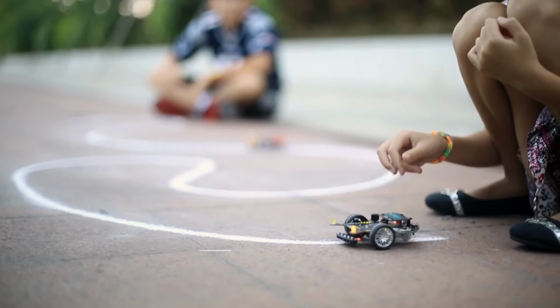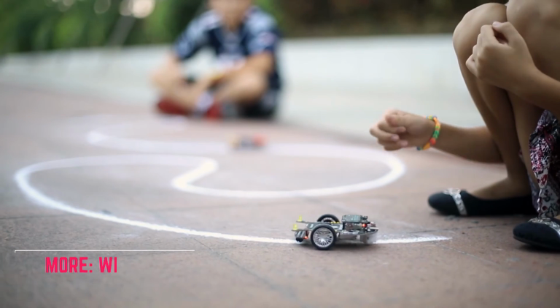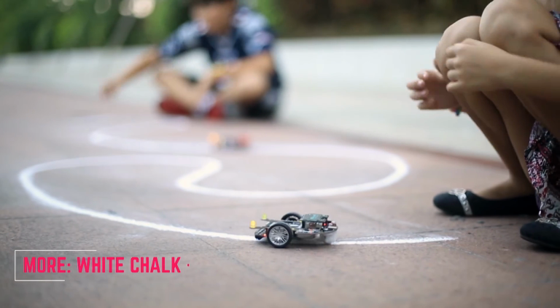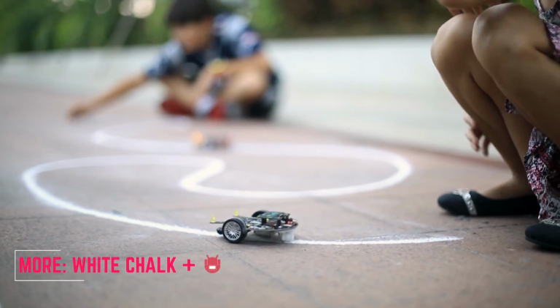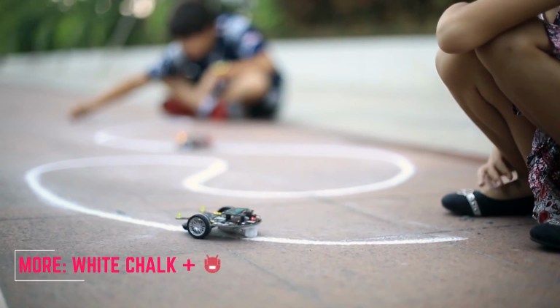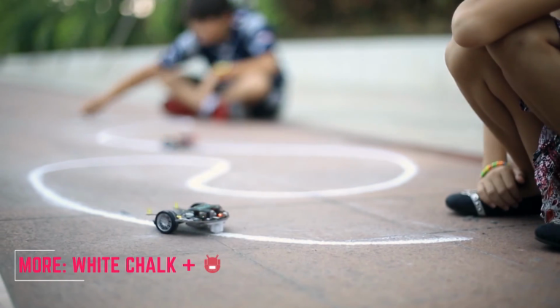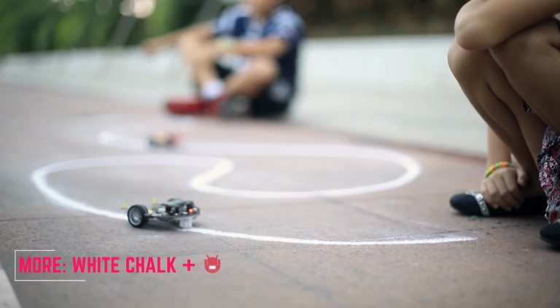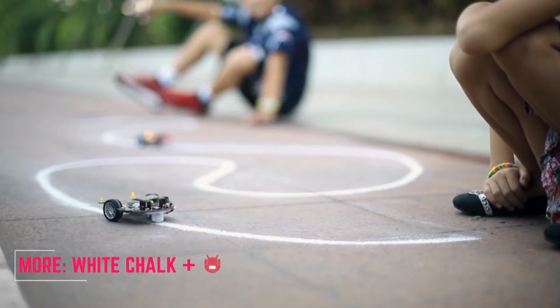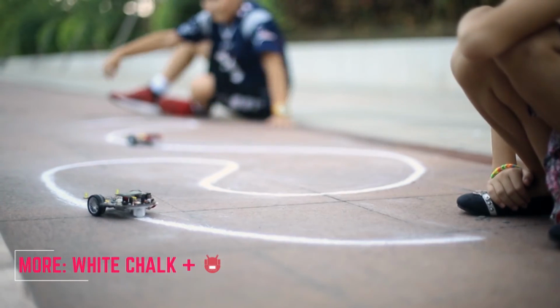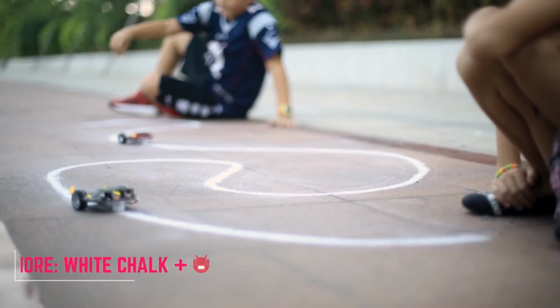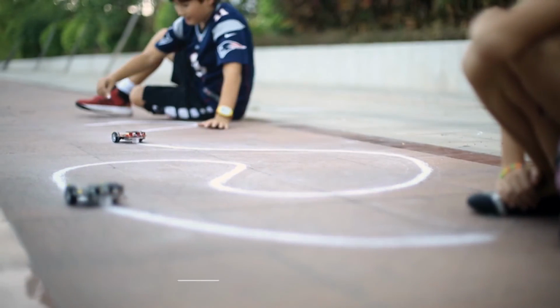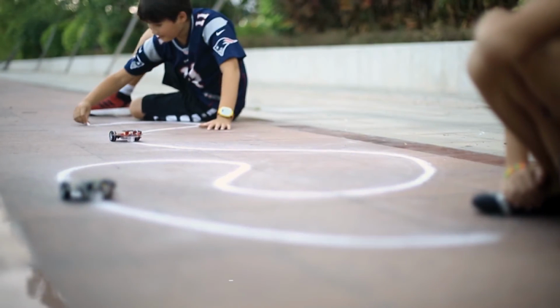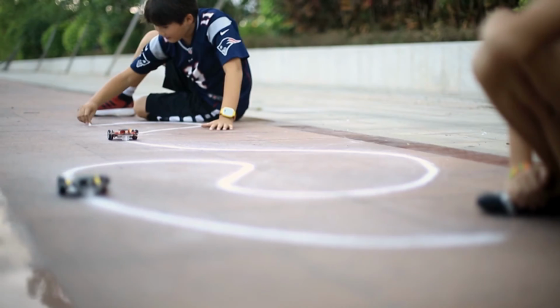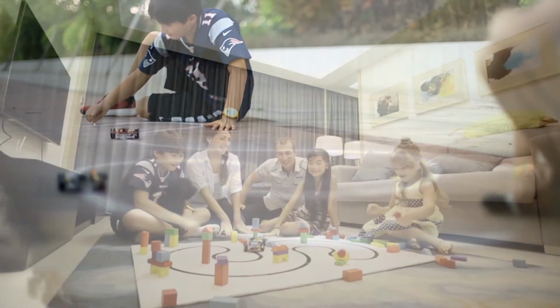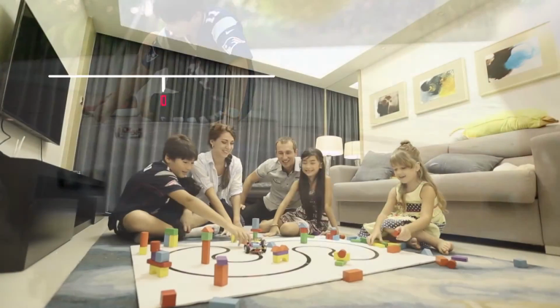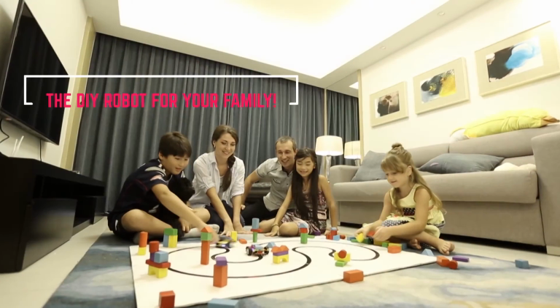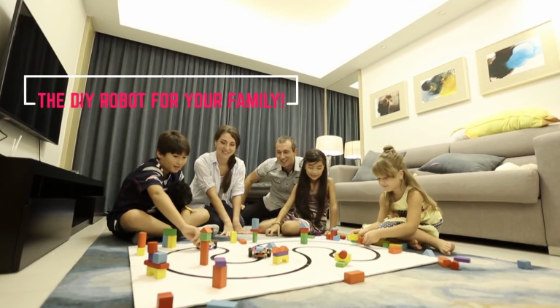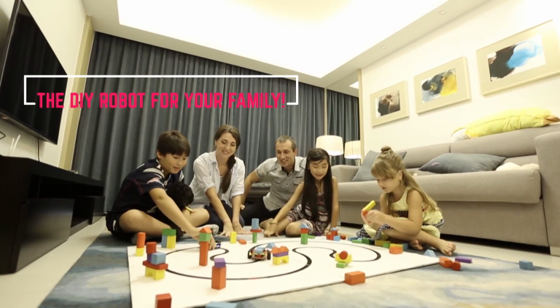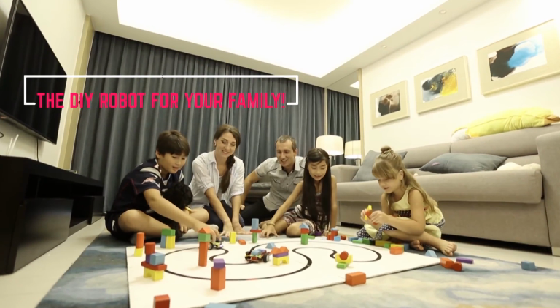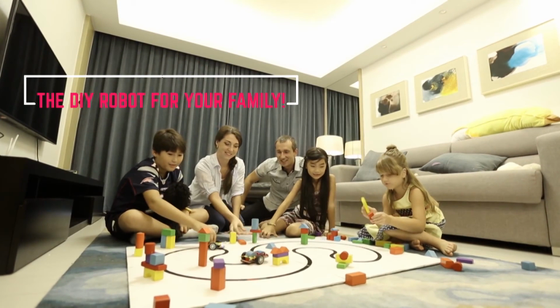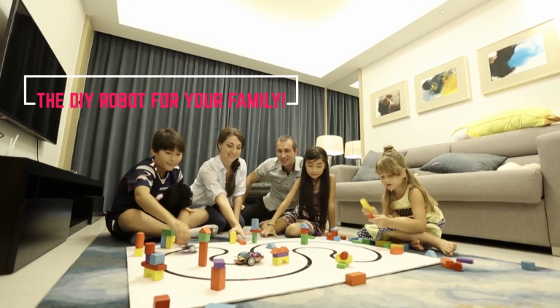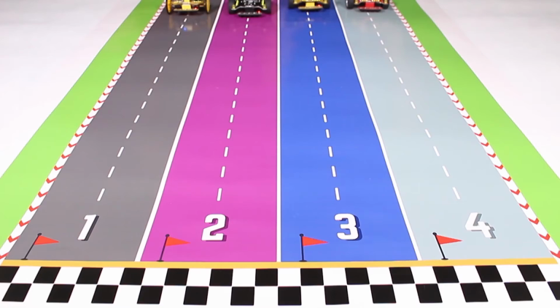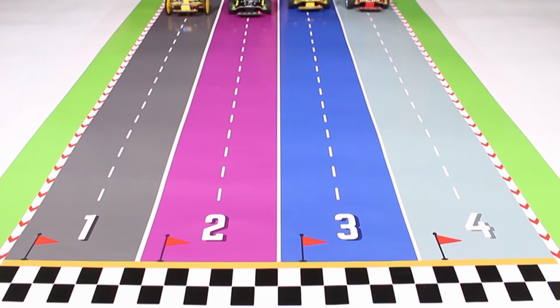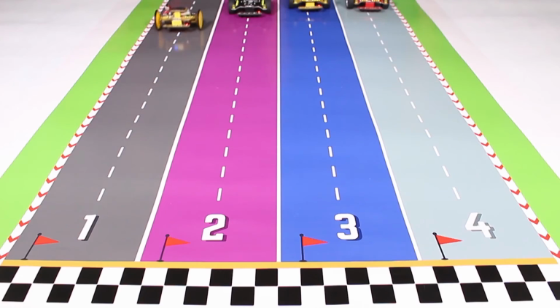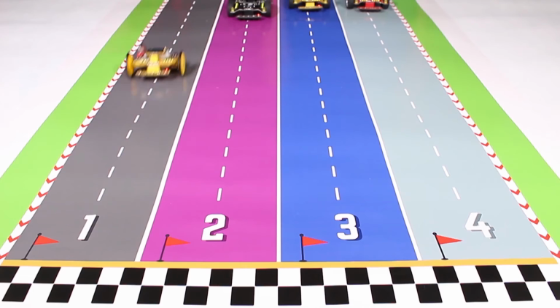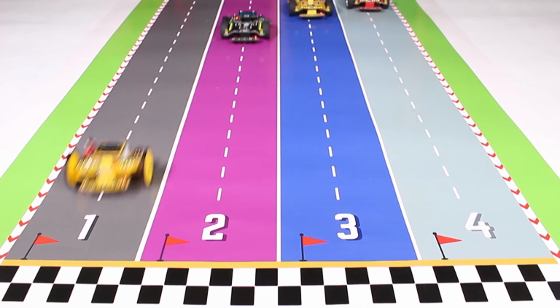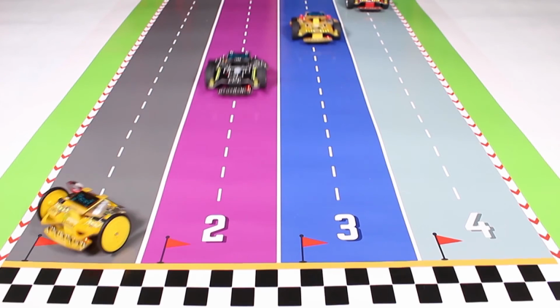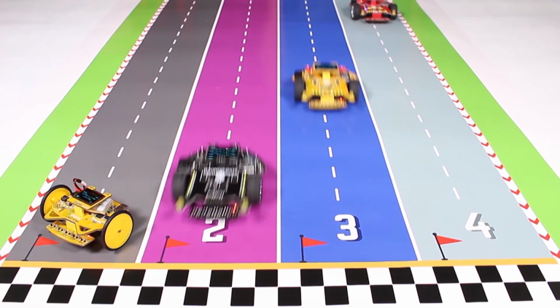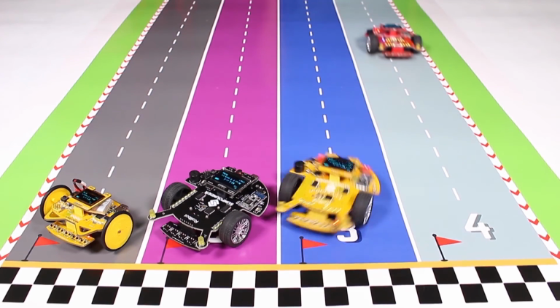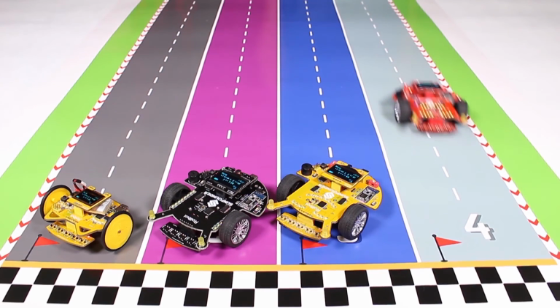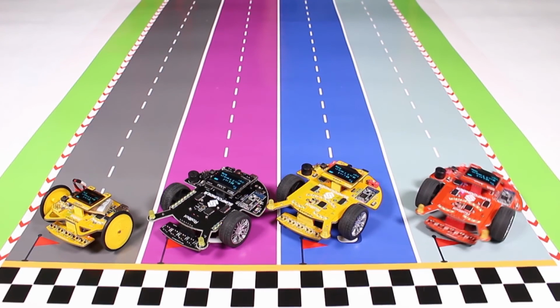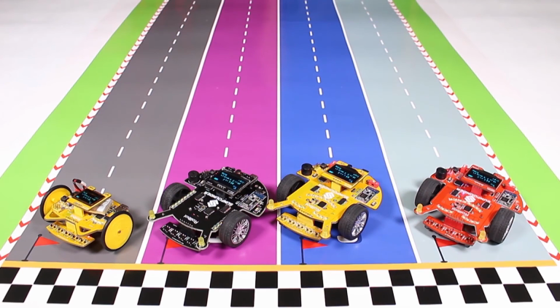Or use a white chalk. The robot can run on your desk, on the floor of your living room, or anywhere you like. The robot for your family.